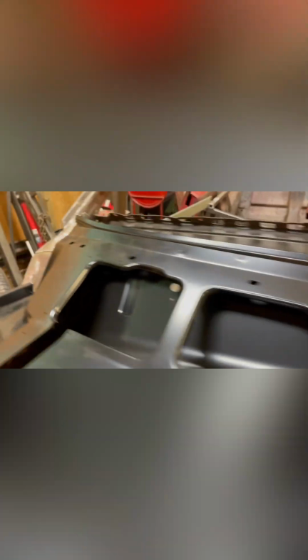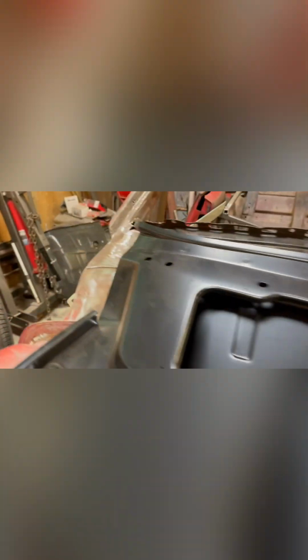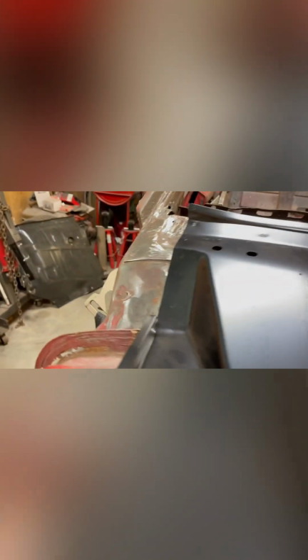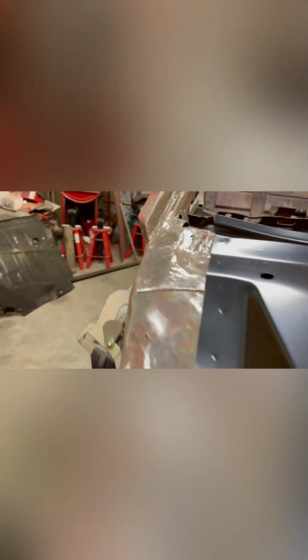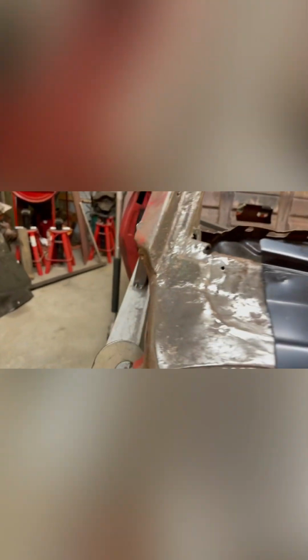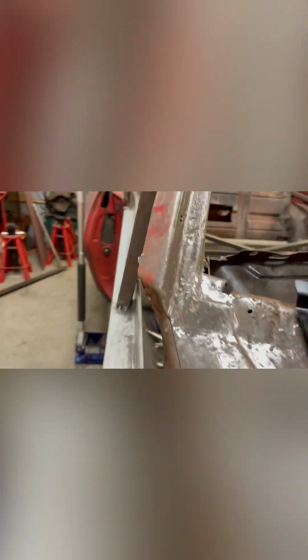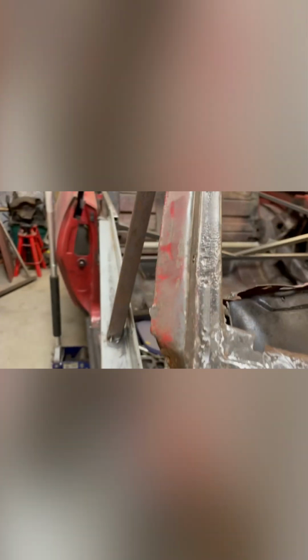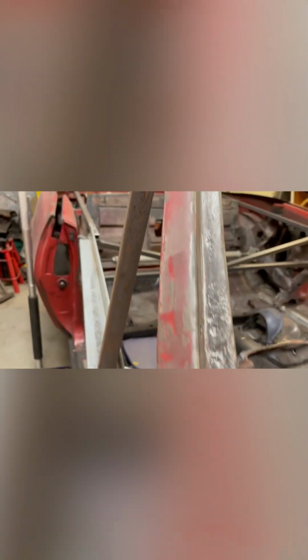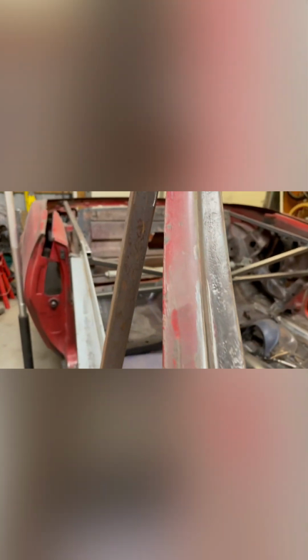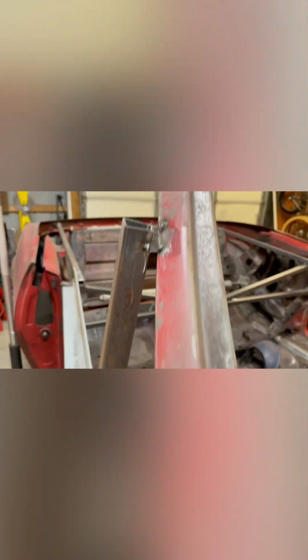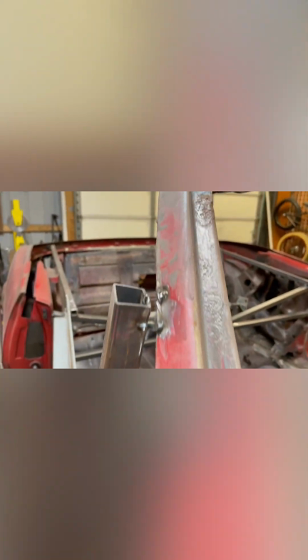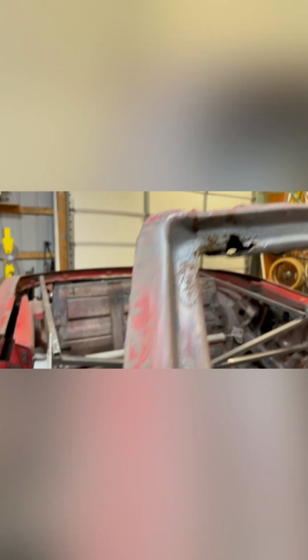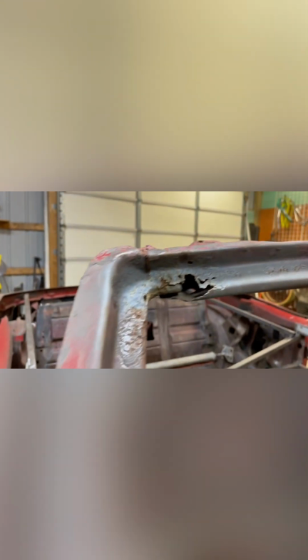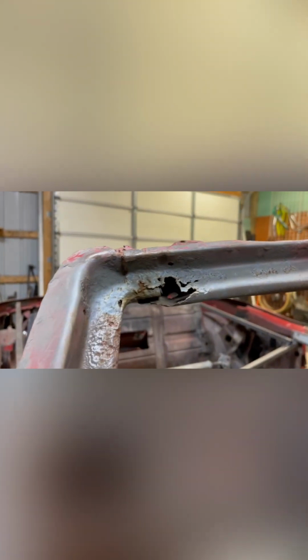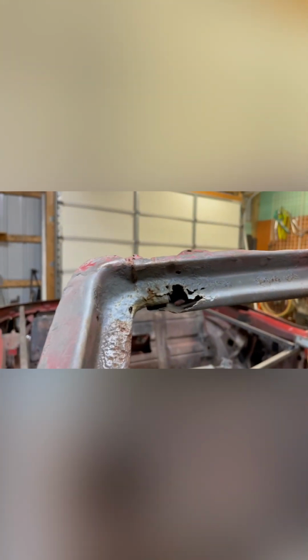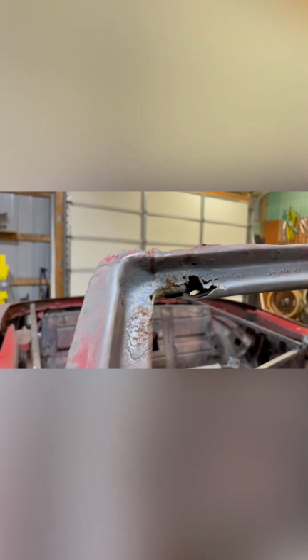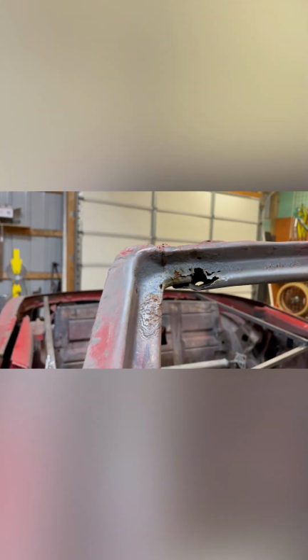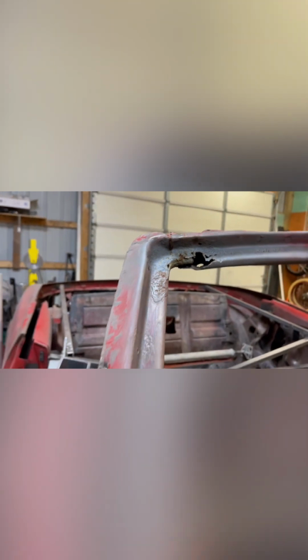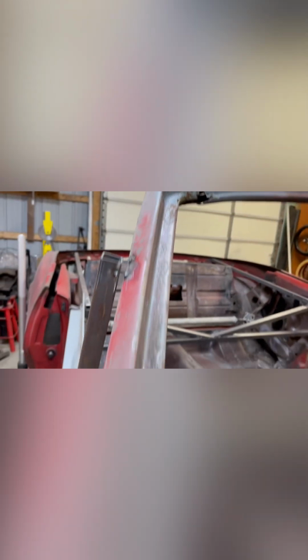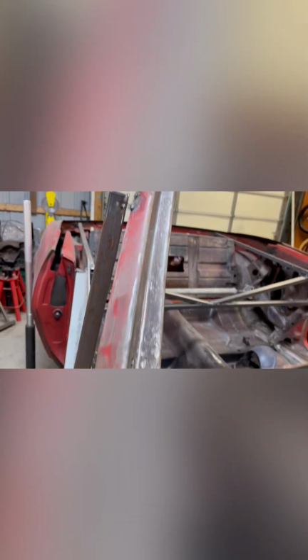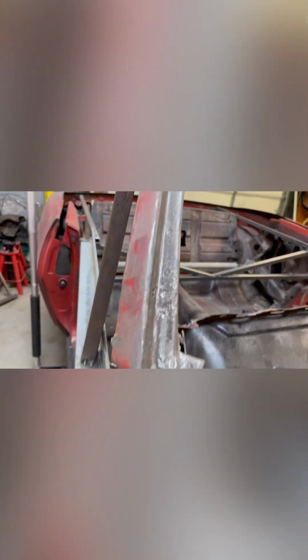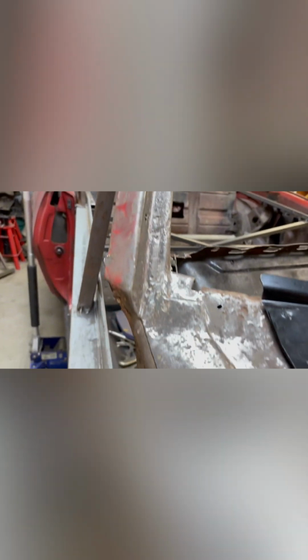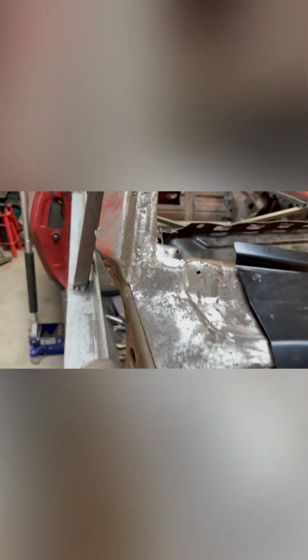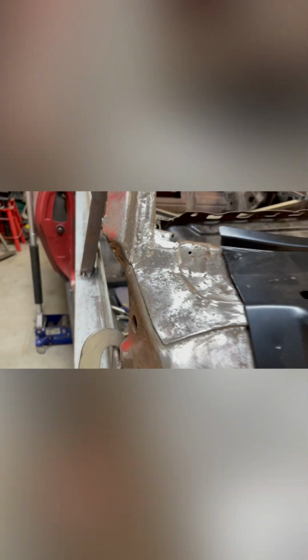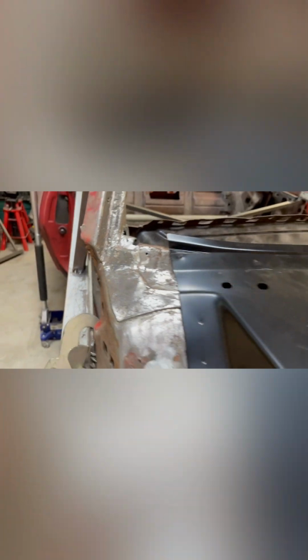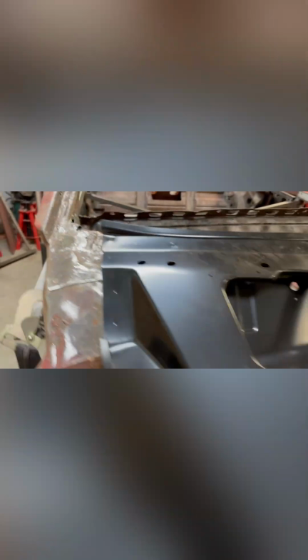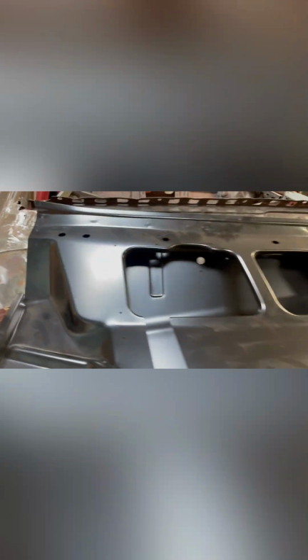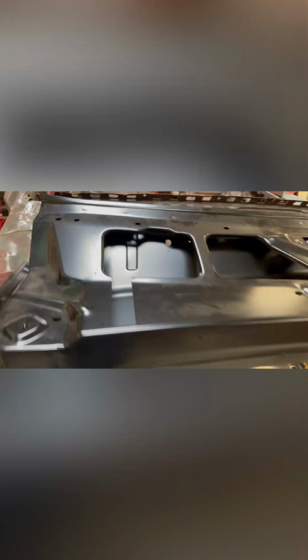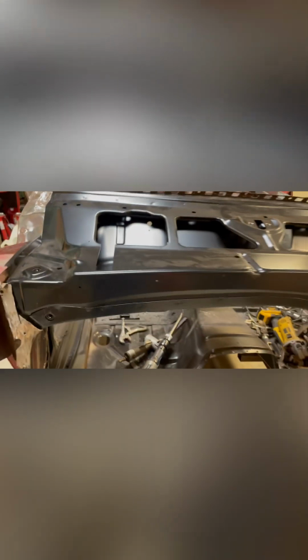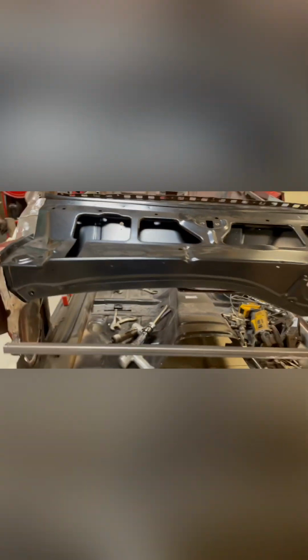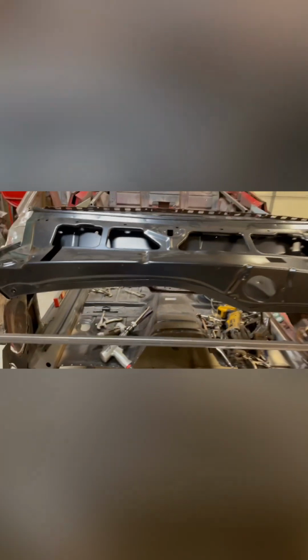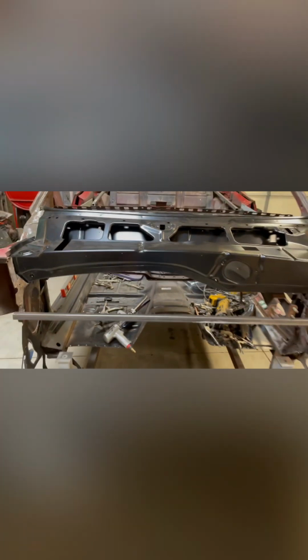The other side is not horrible. I could fix this here, but I'm definitely going to have to fix that there. That's my little update on the Camaro.